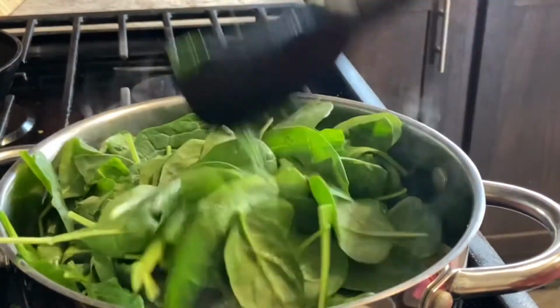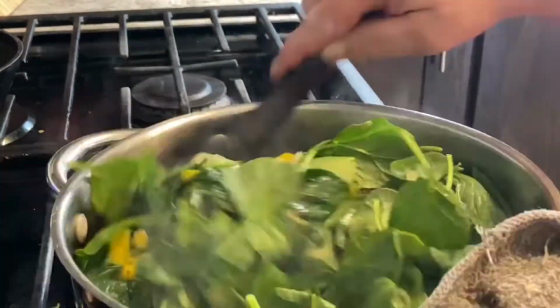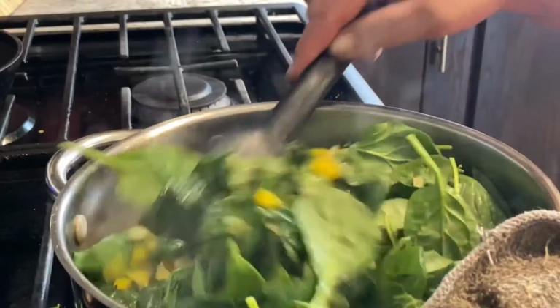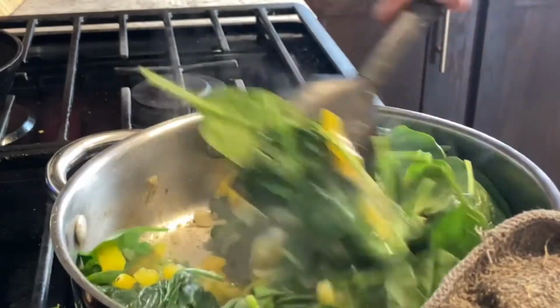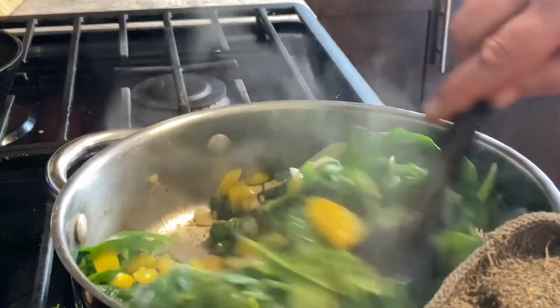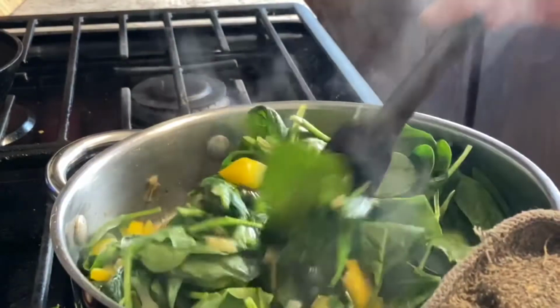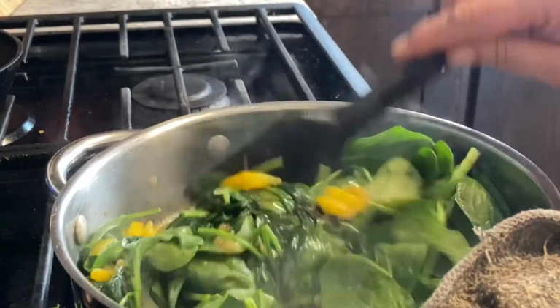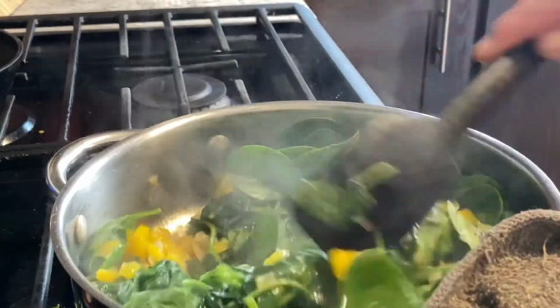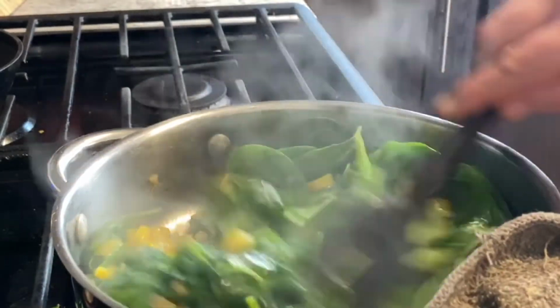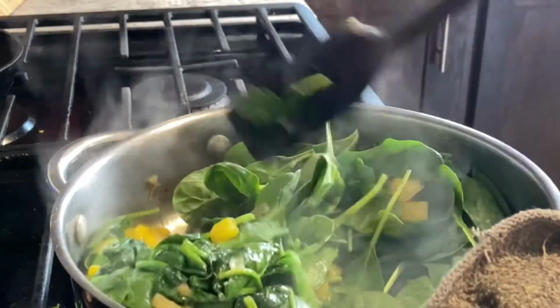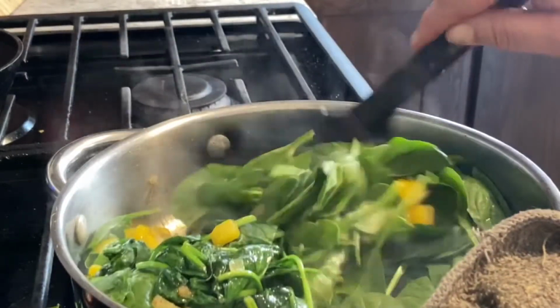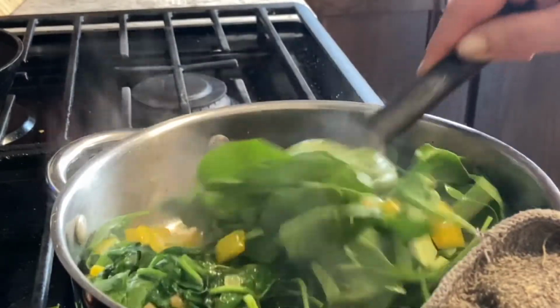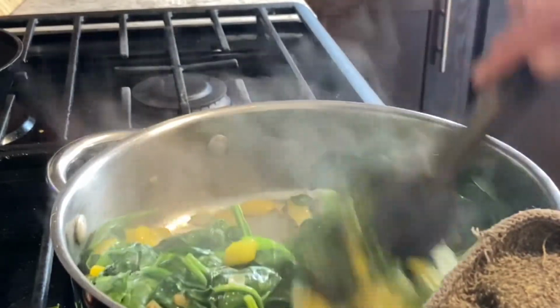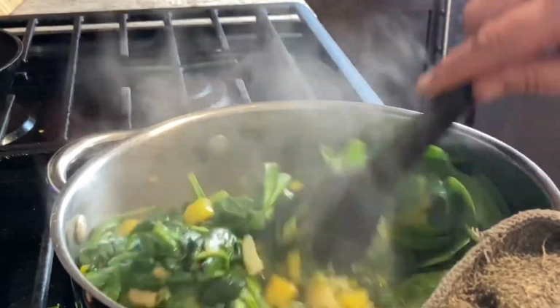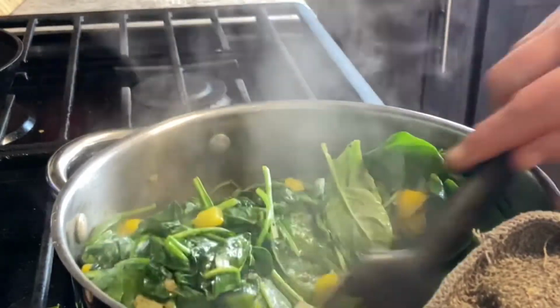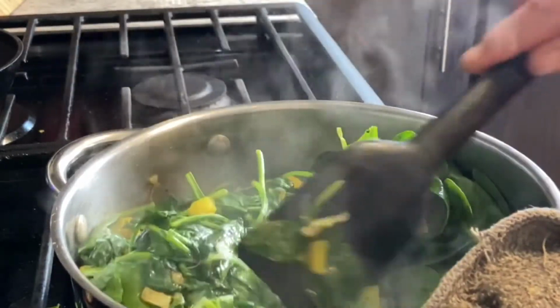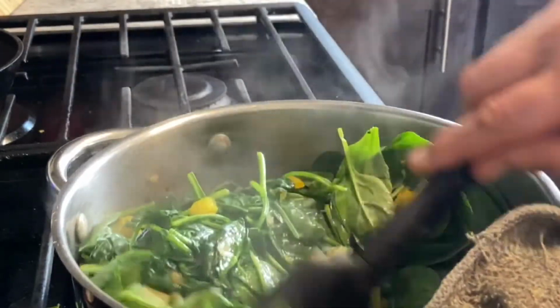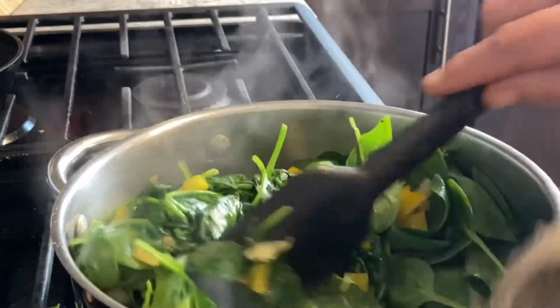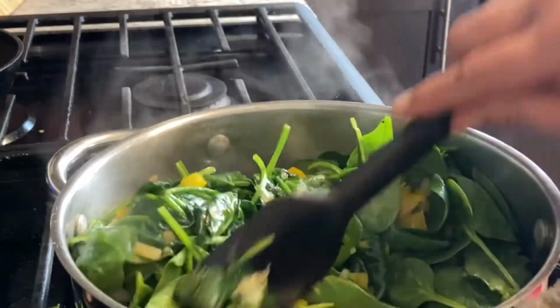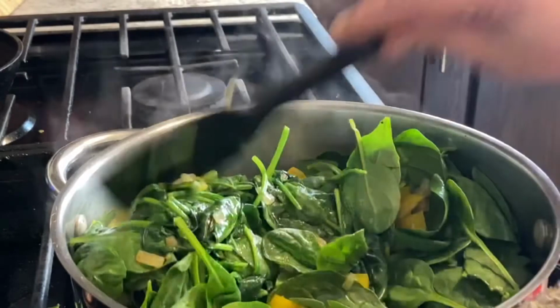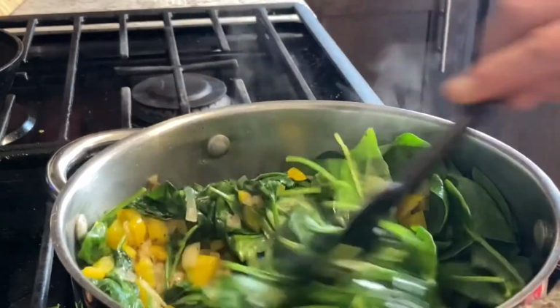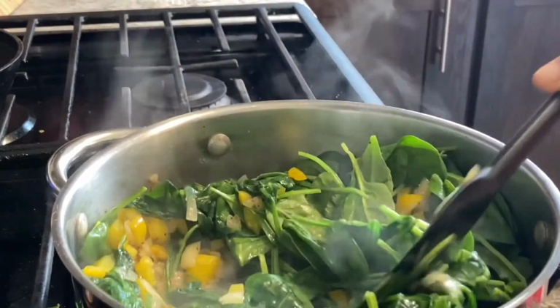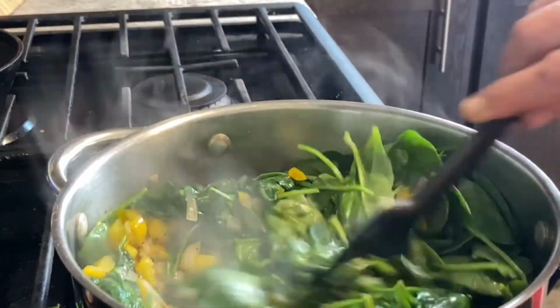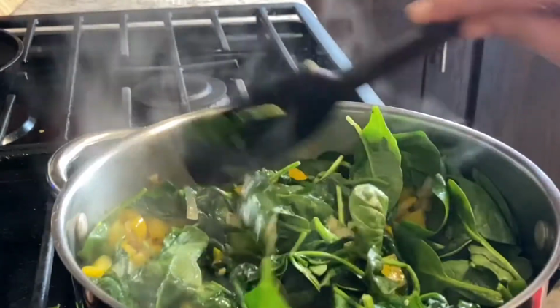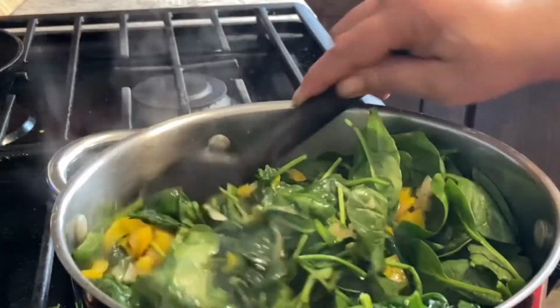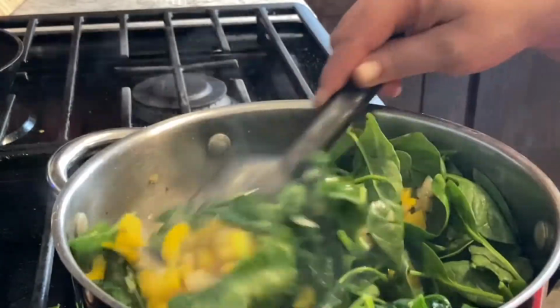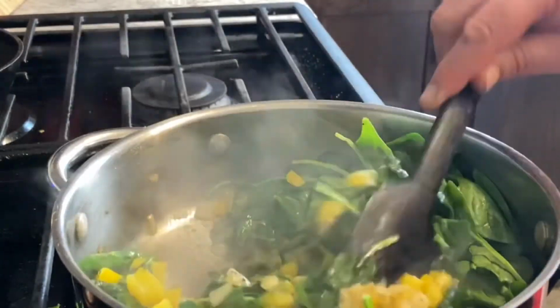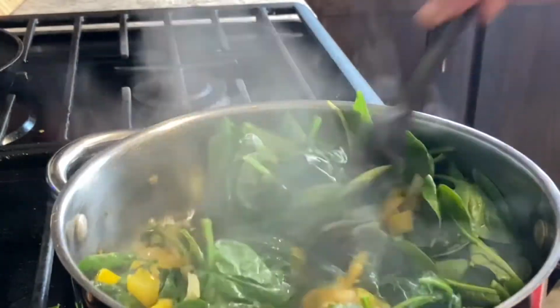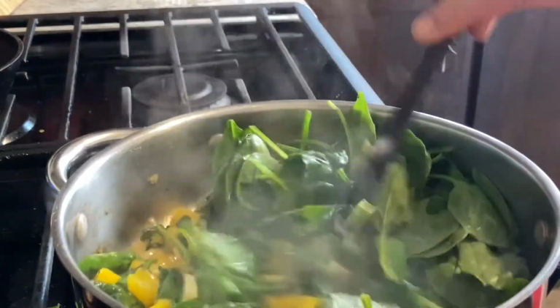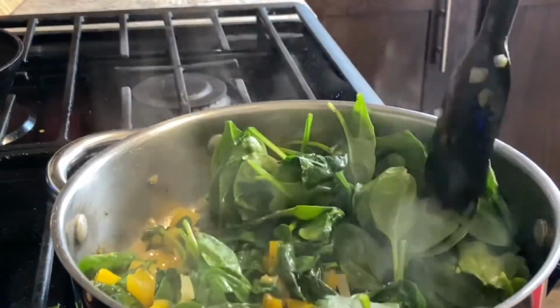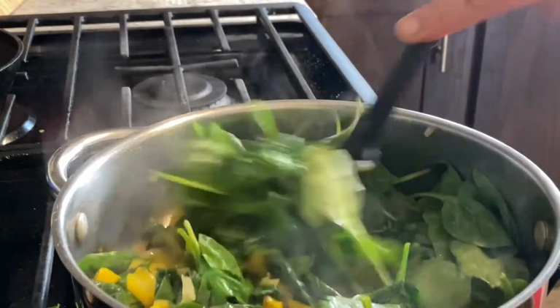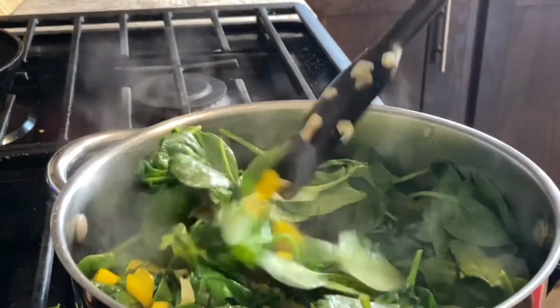Combine it all together and let the residual heat finish them off; otherwise you risk ending up with a wilty mess of peppers with just a few green things in them.